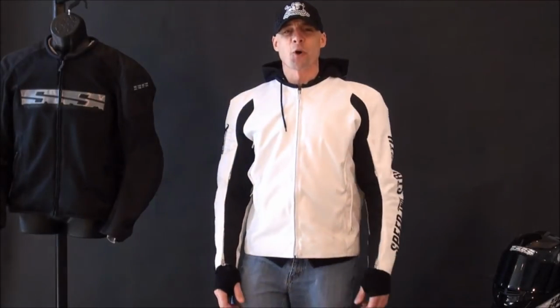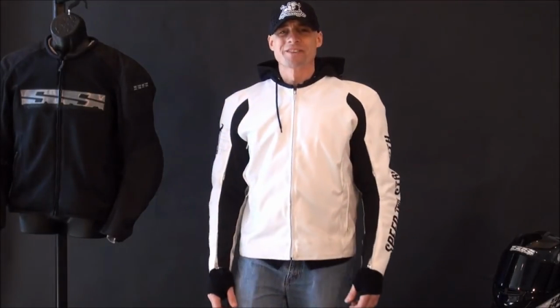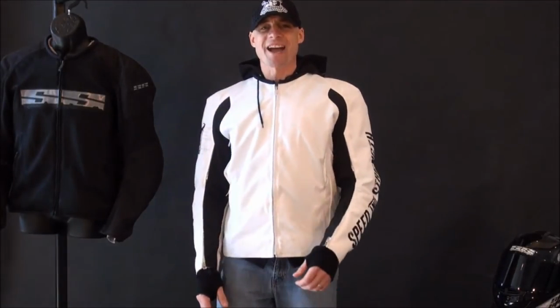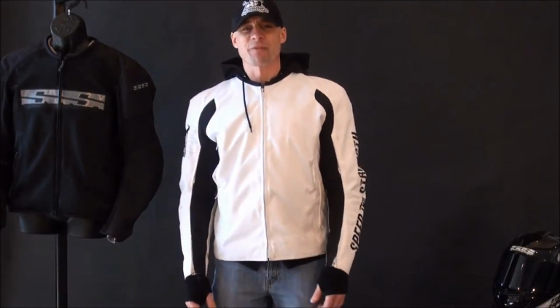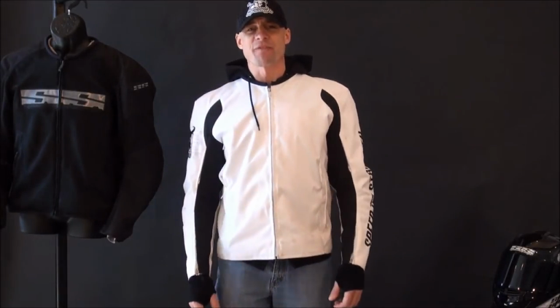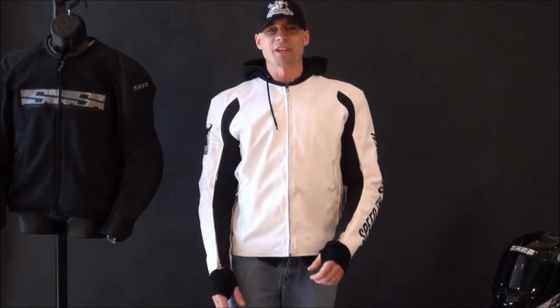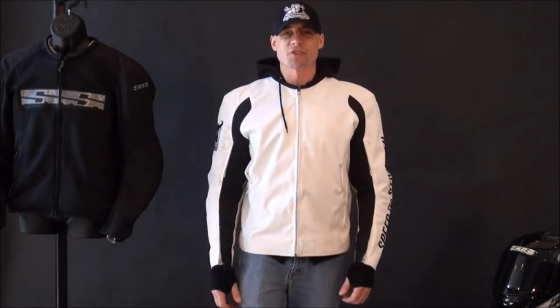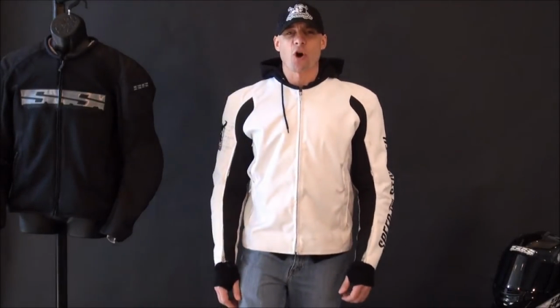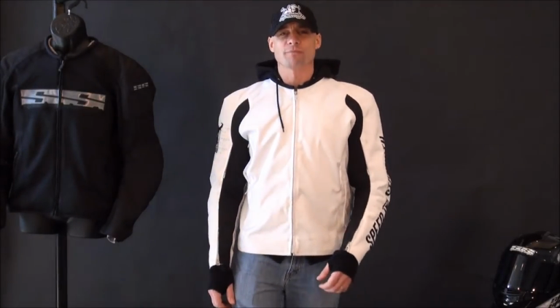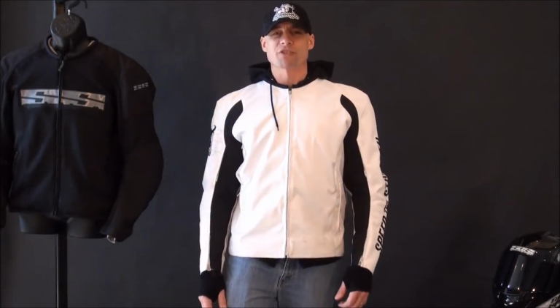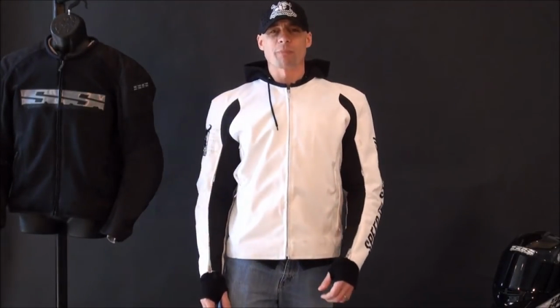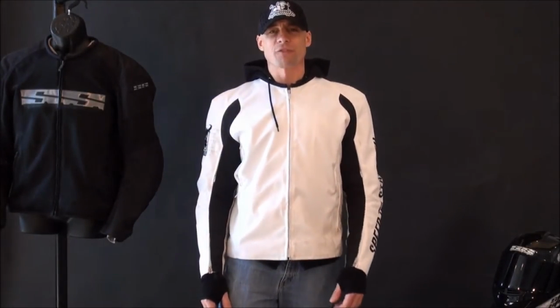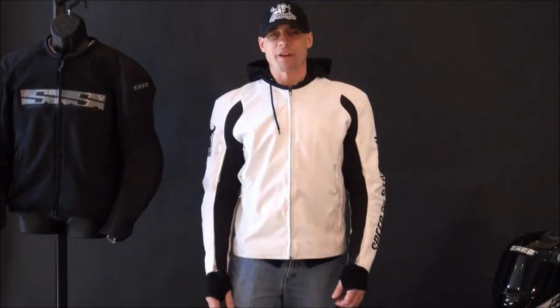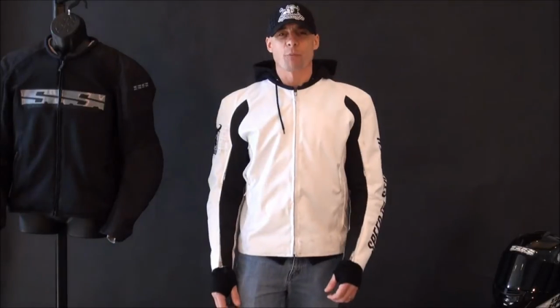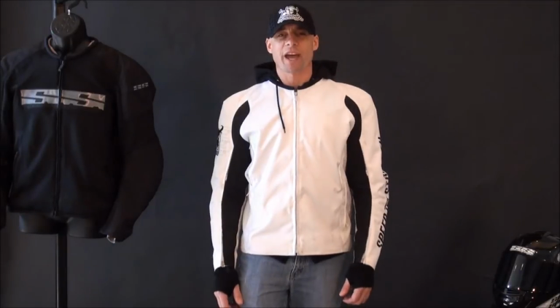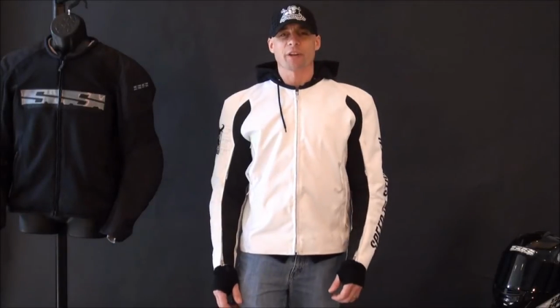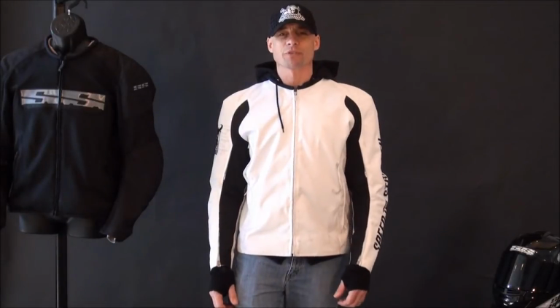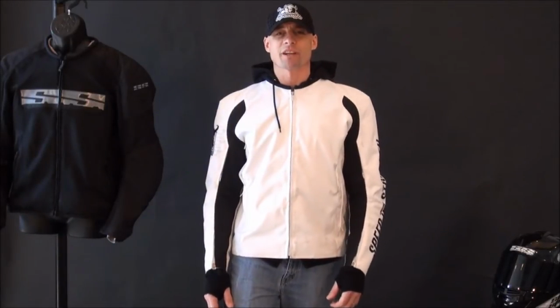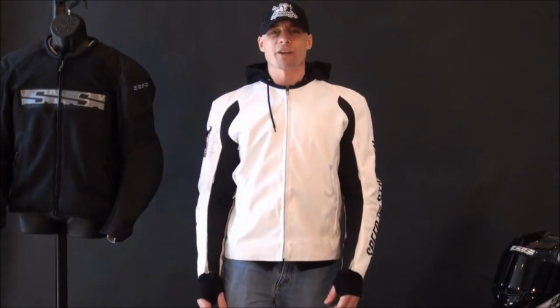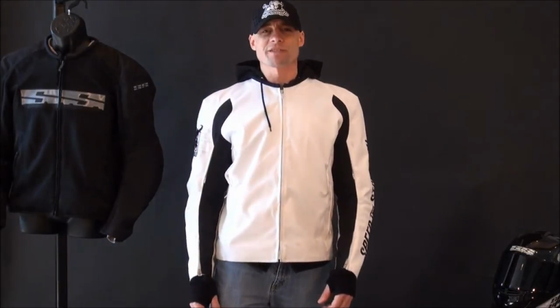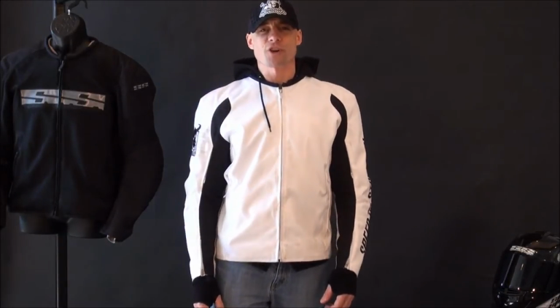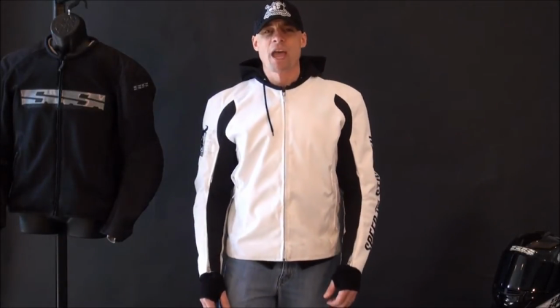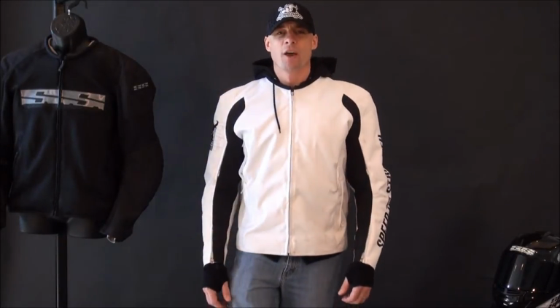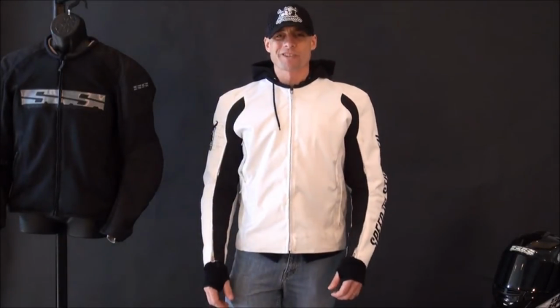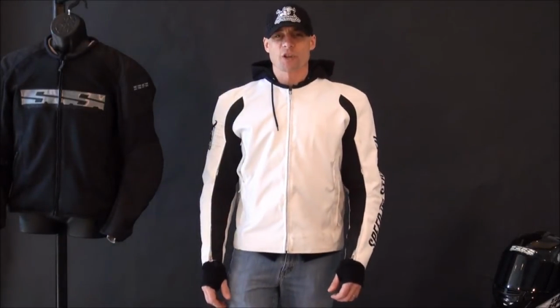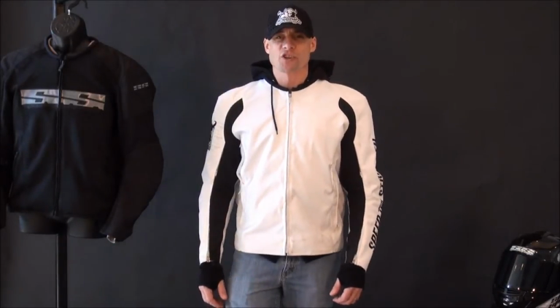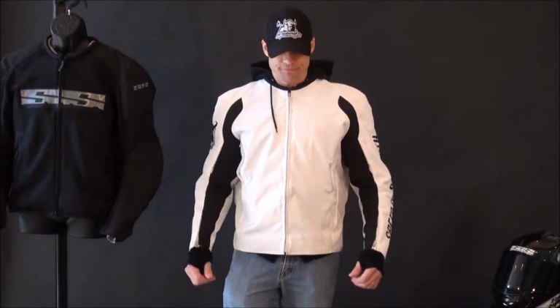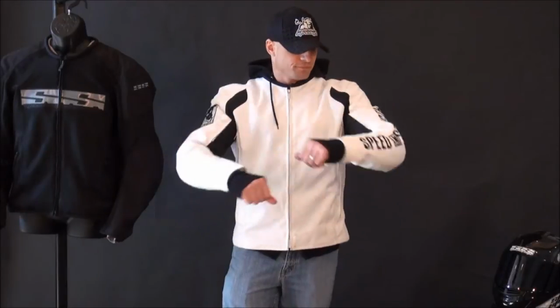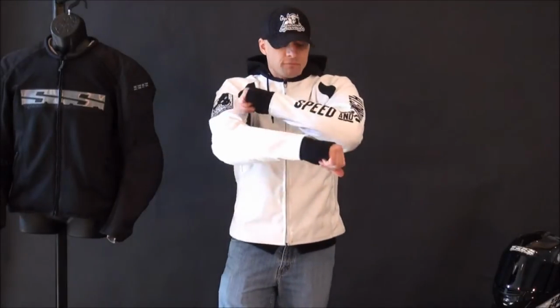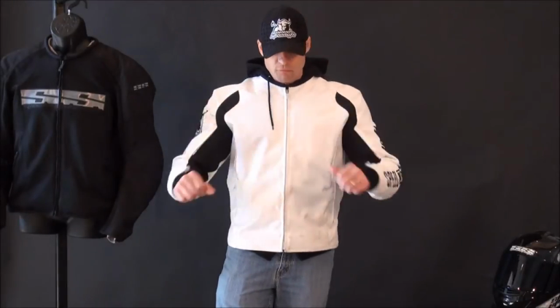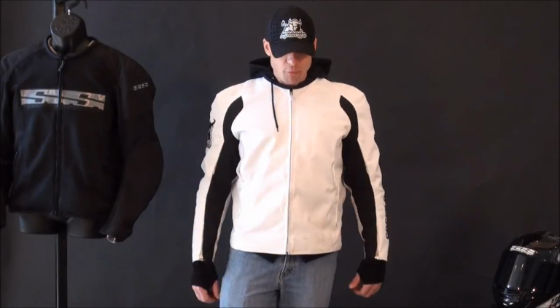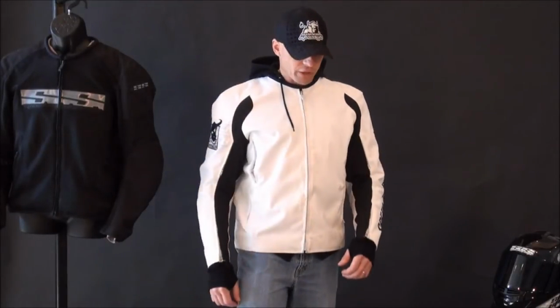Let's go sizing first. 5 feet 11 inches tall, about 200 pounds with a somewhat athletic build, trying to get ready to go racing this year, wearing size large.